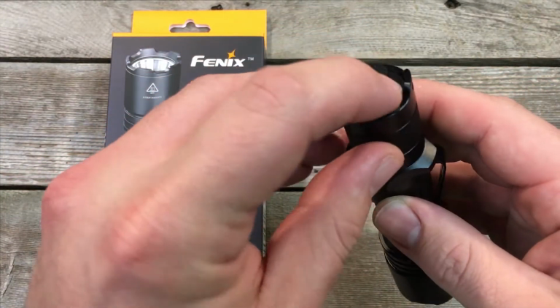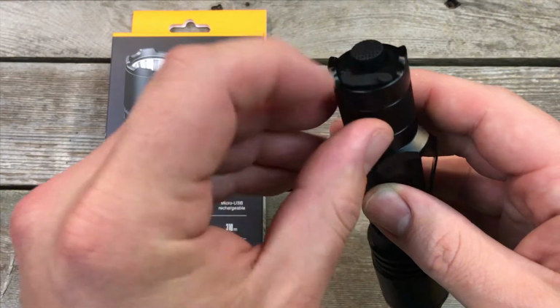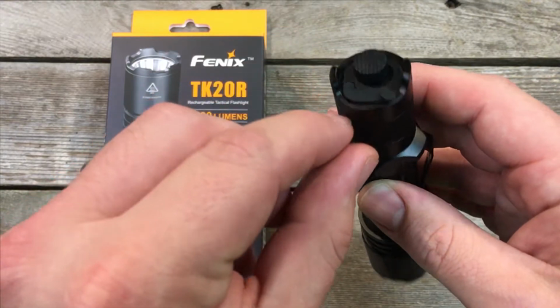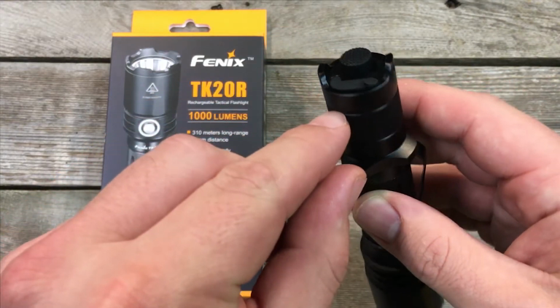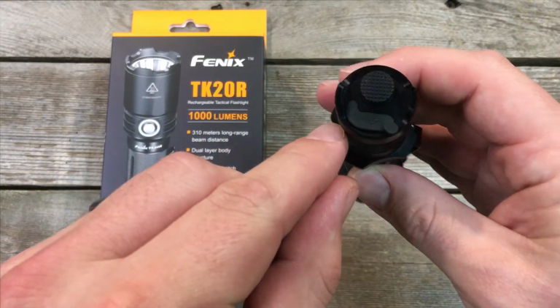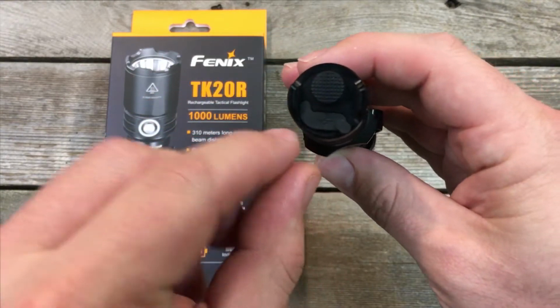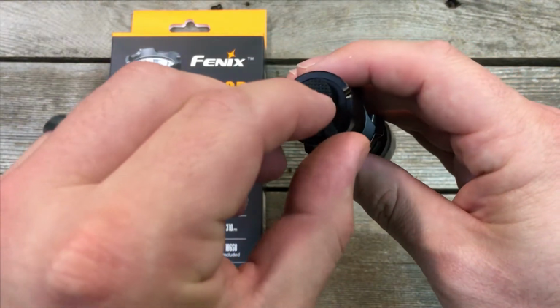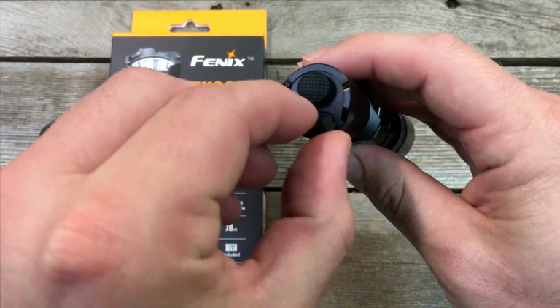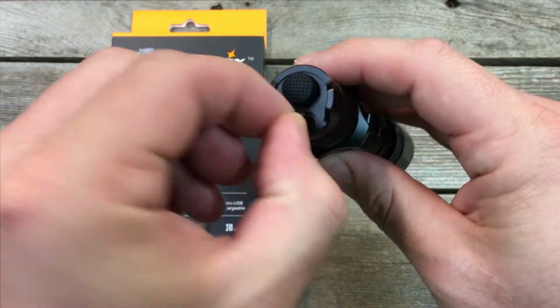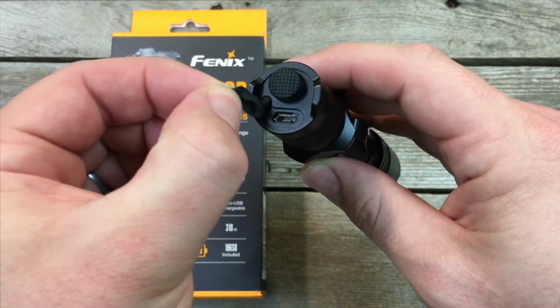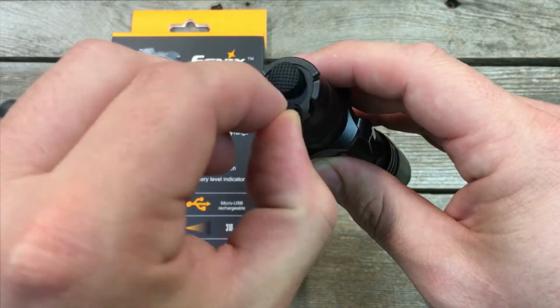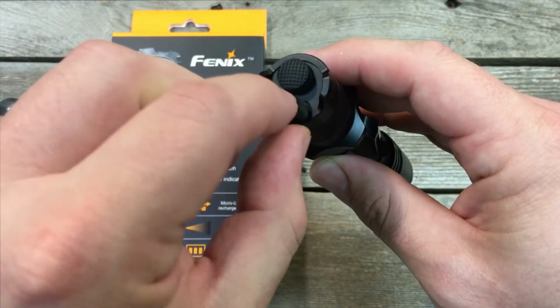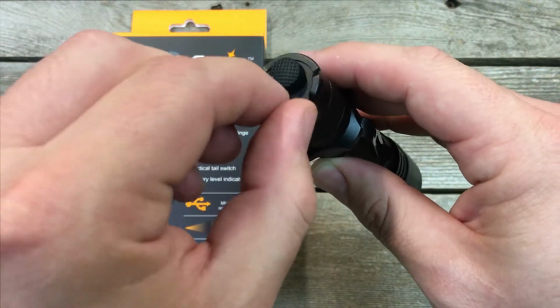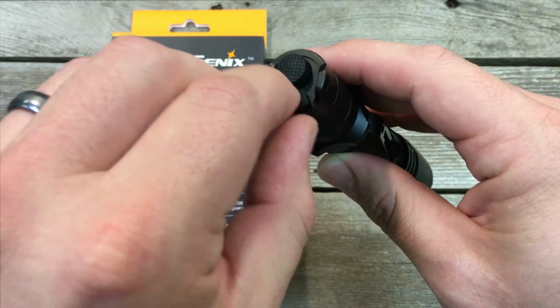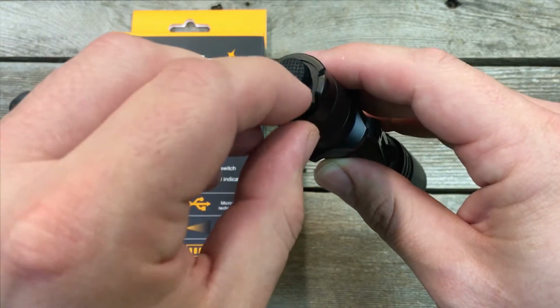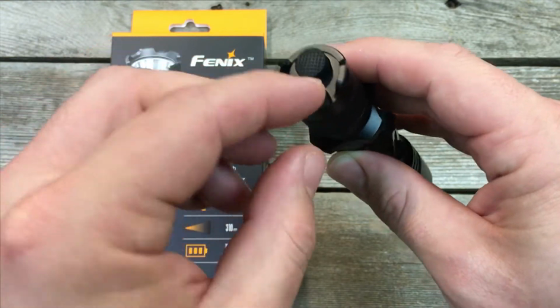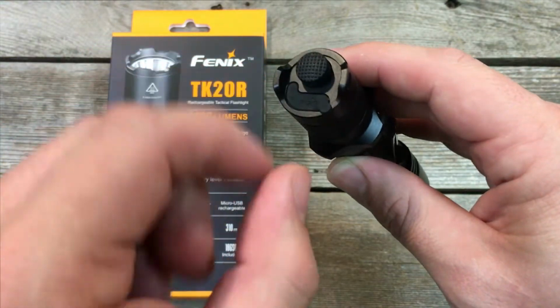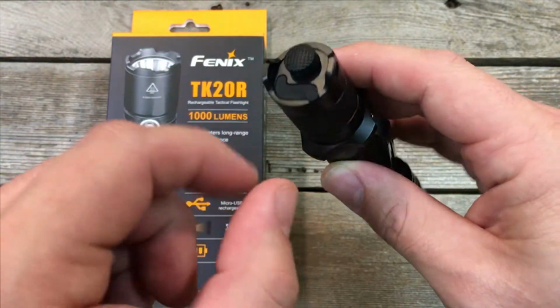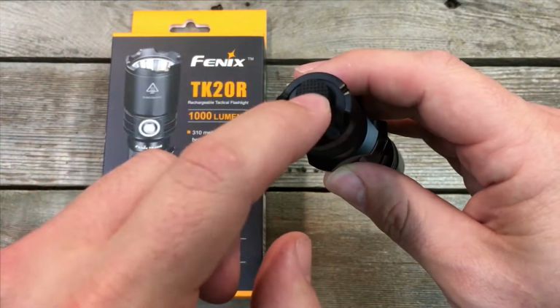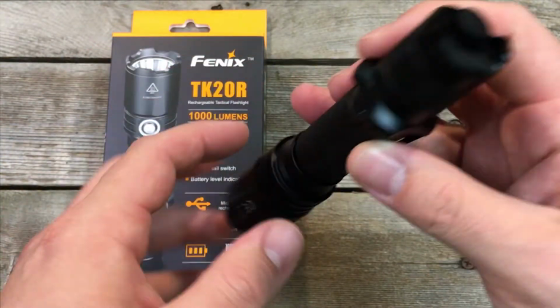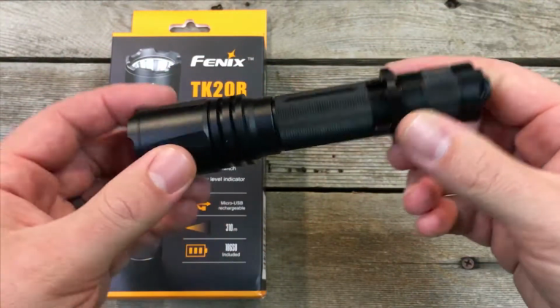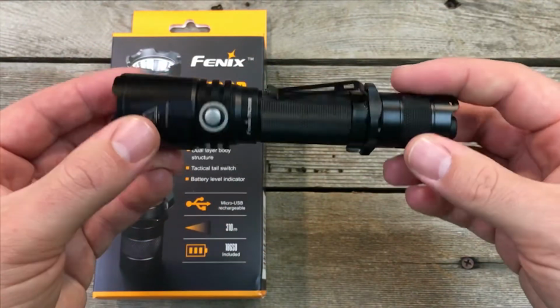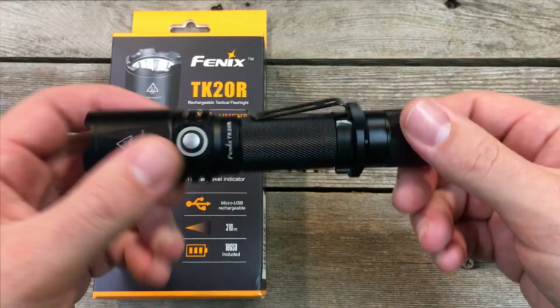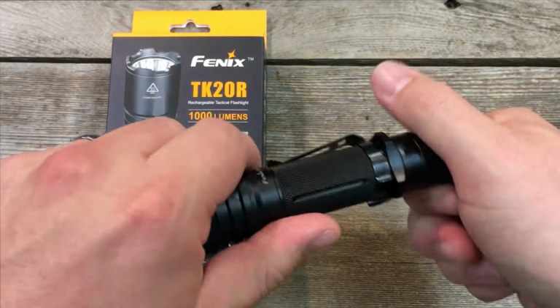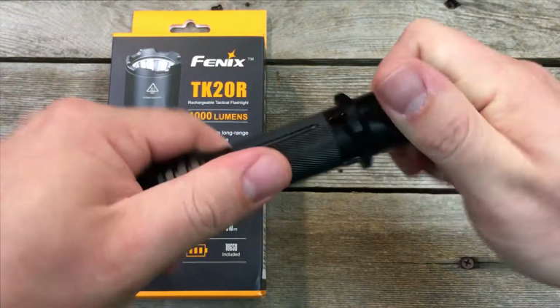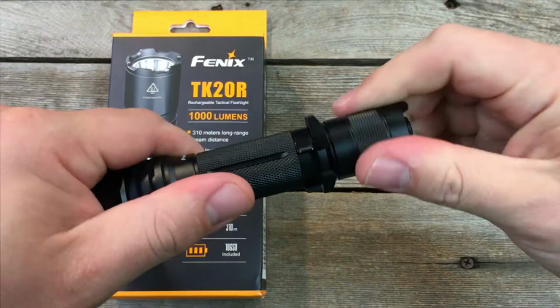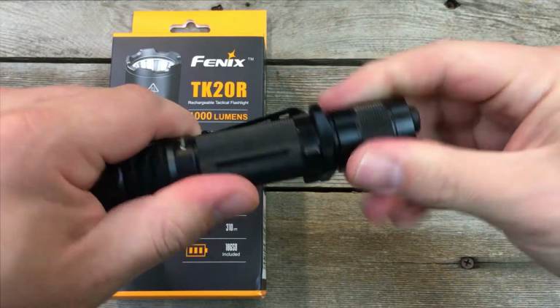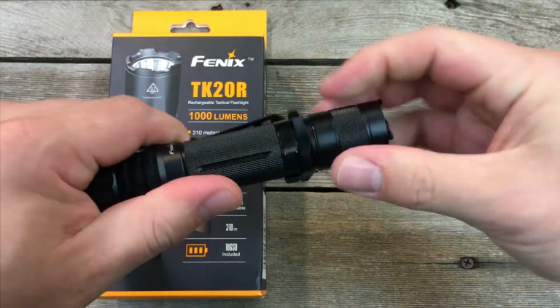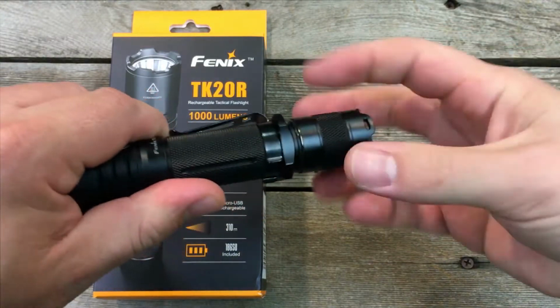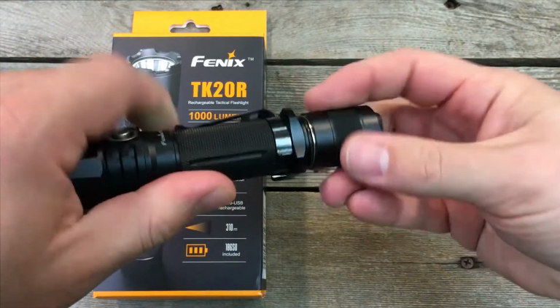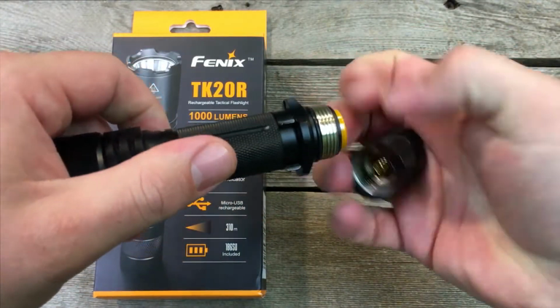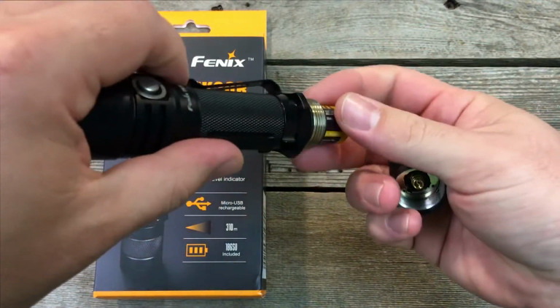It is rechargeable — as you can see, there's a charge port here in the back next to the tail switch. It does have a single tail switch, and the light comes with a 2900 milliamp 18650 battery.